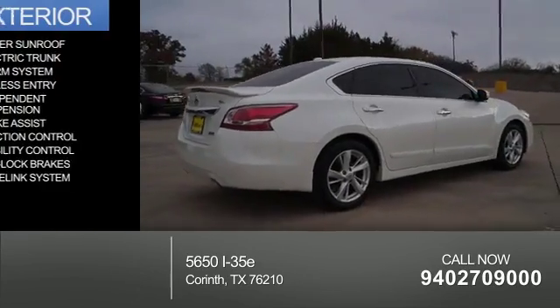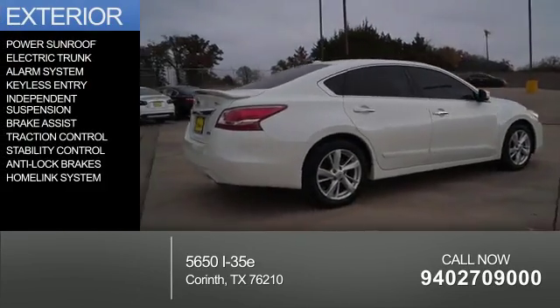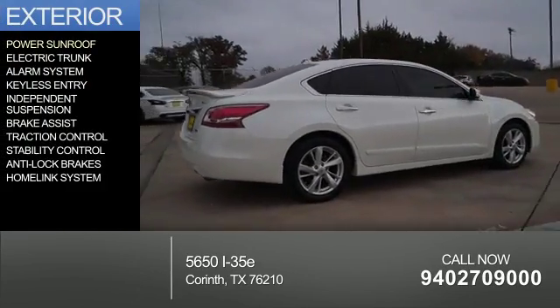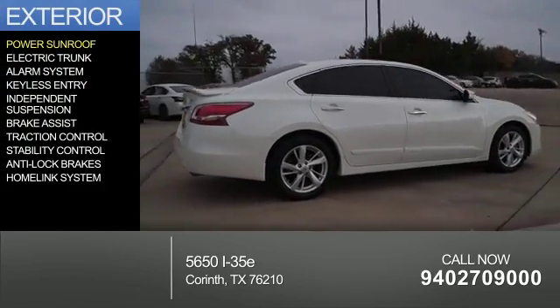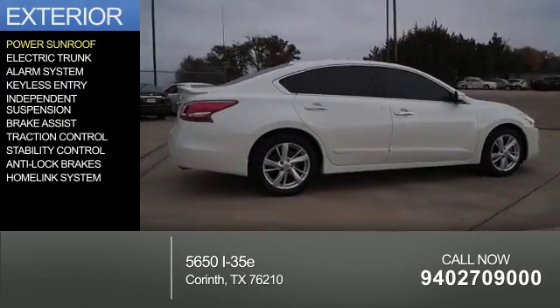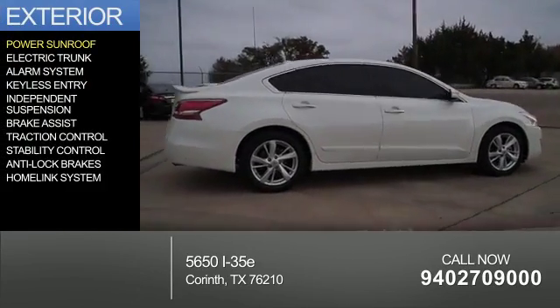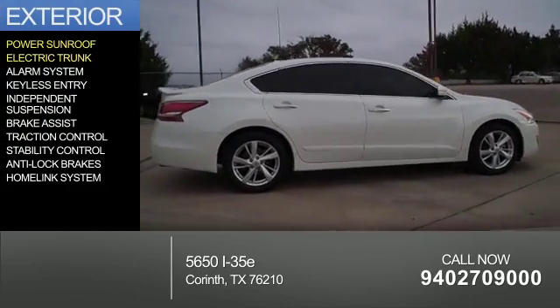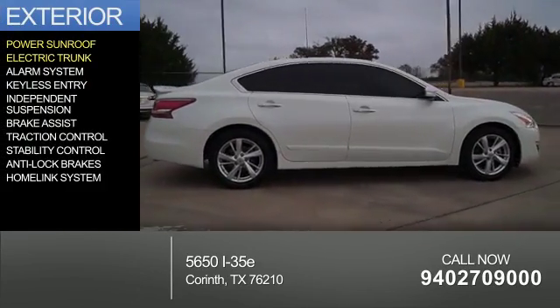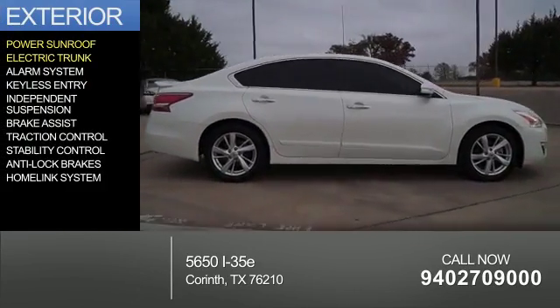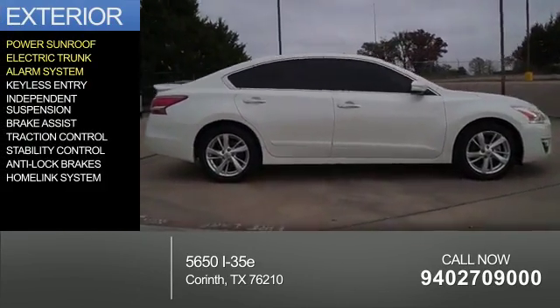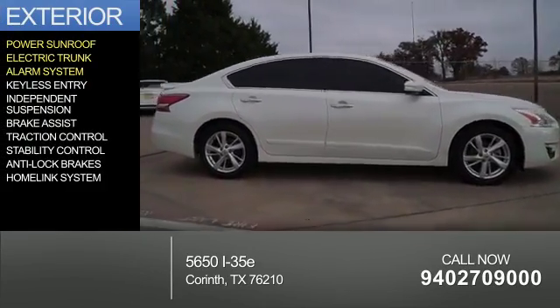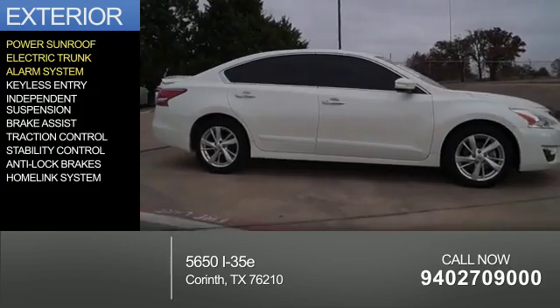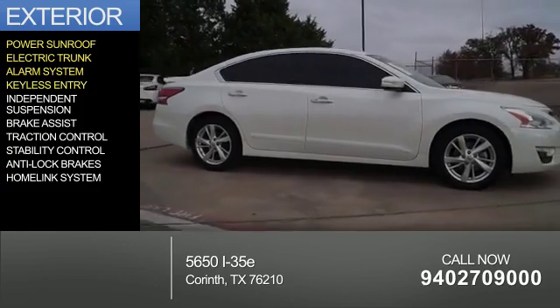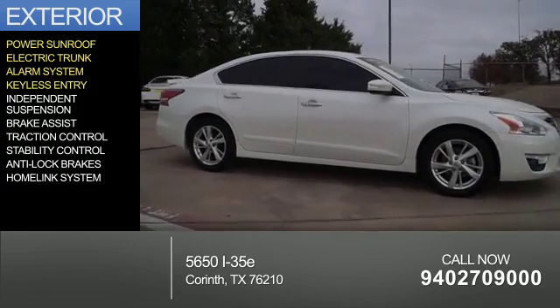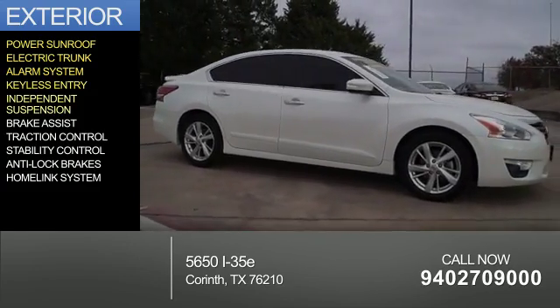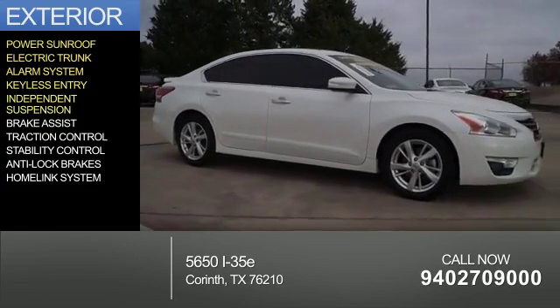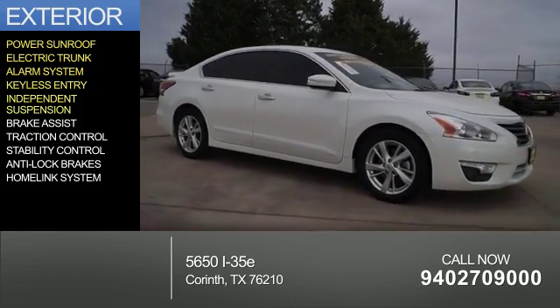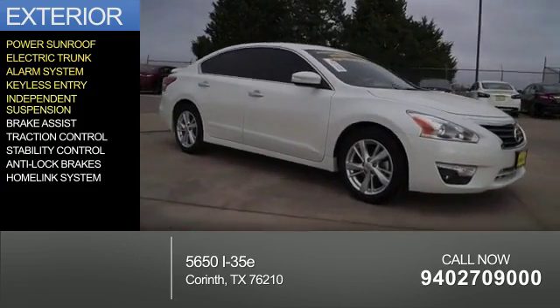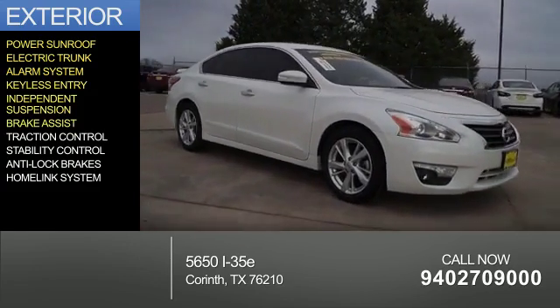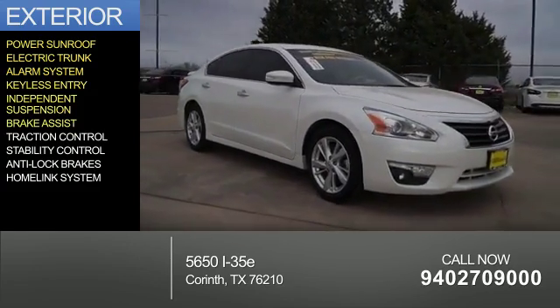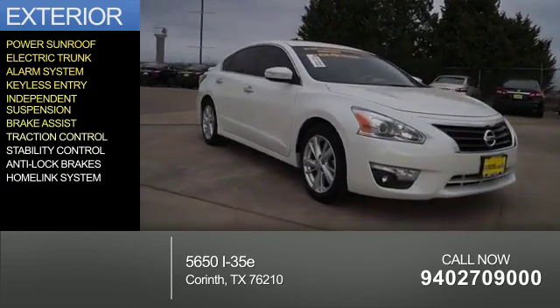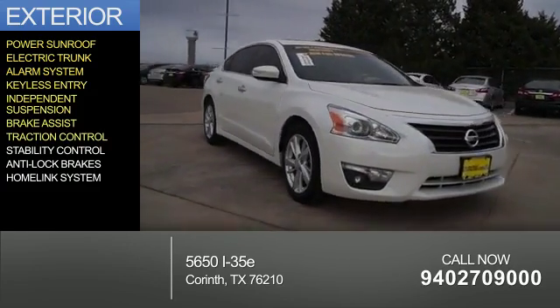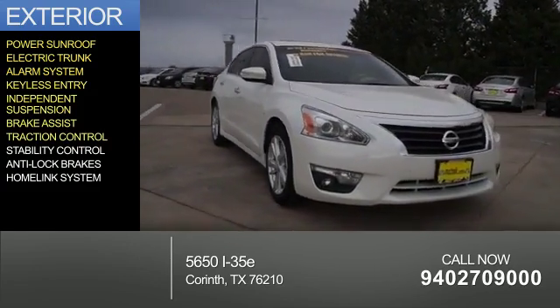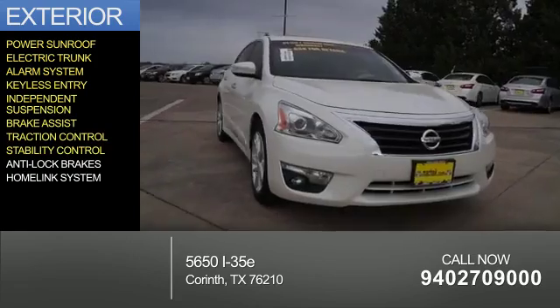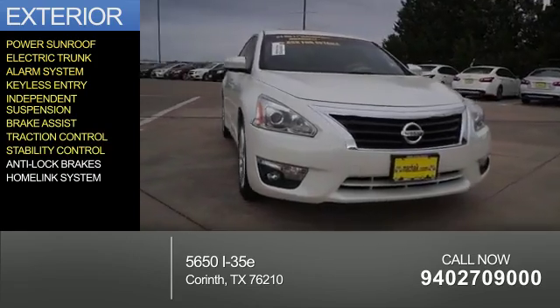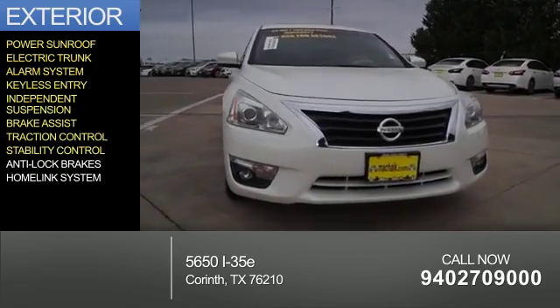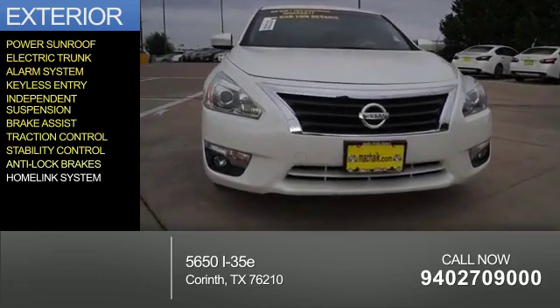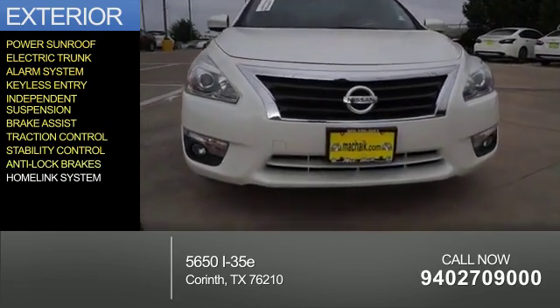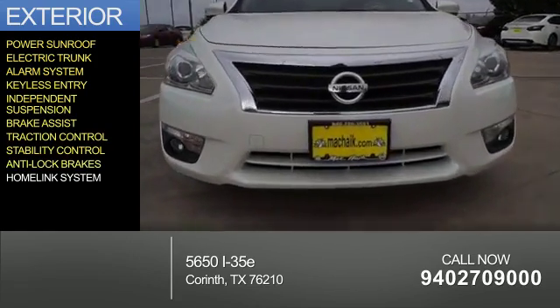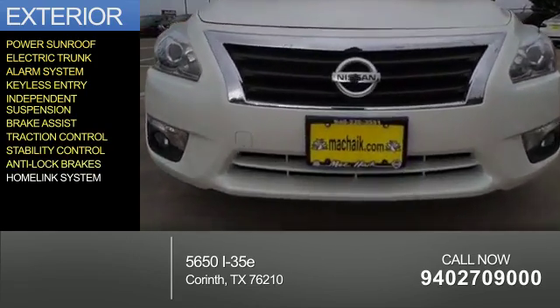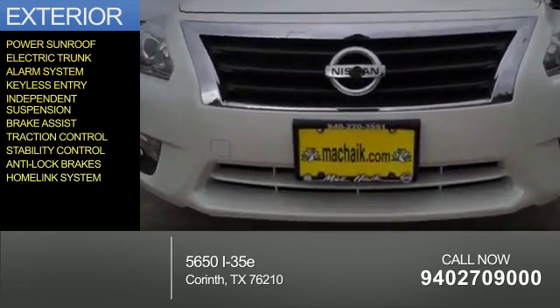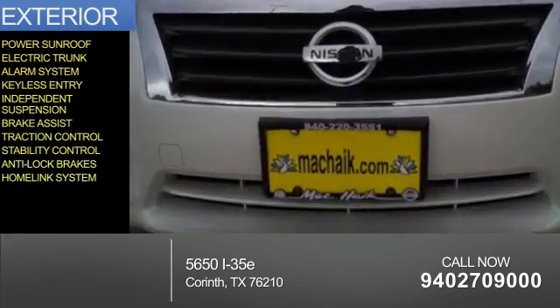The features include a power sunroof, electric trunk, an alarm system, keyless entry, independent suspension, brake assist, traction control, stability control, anti-lock brakes, and a home link system.